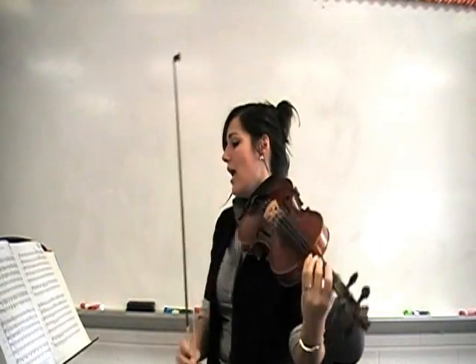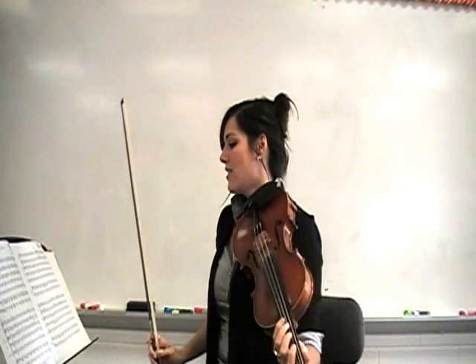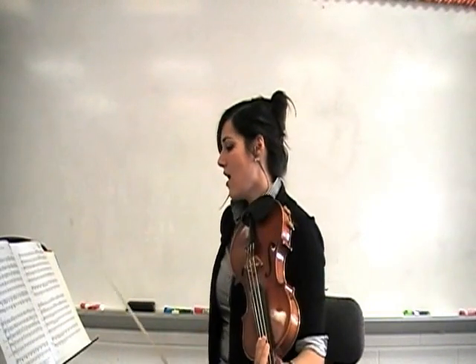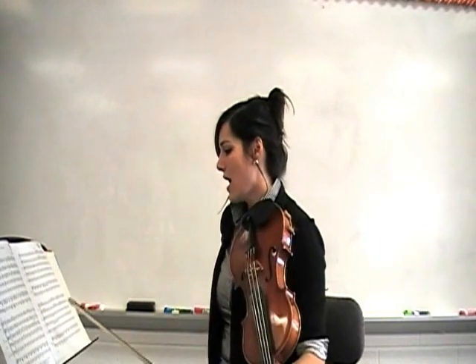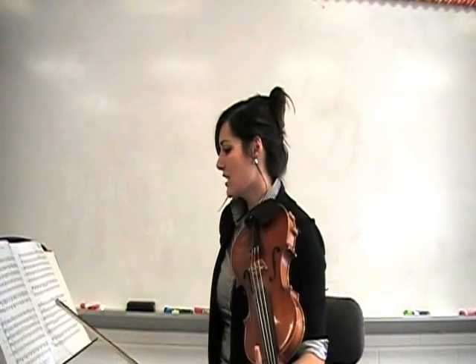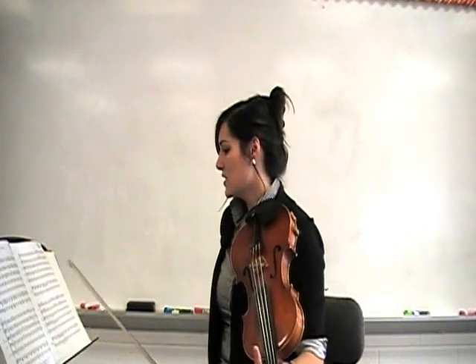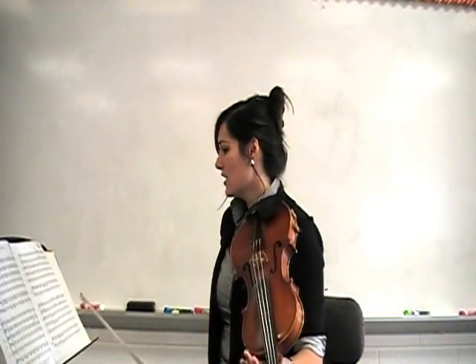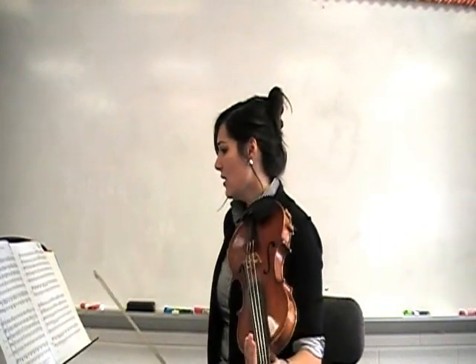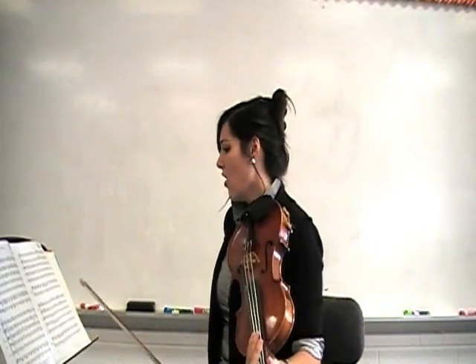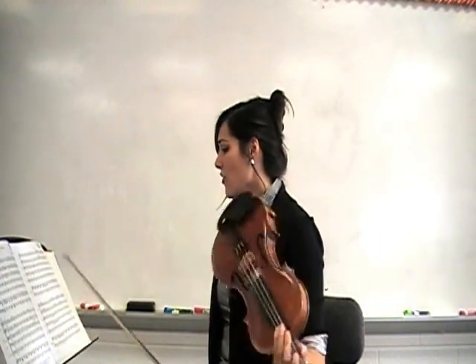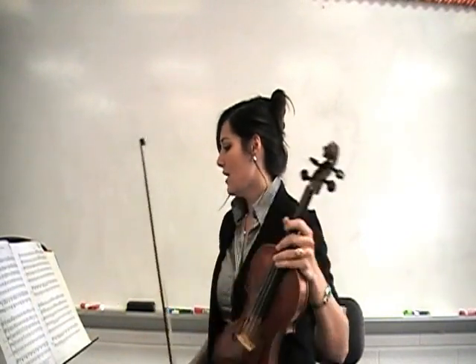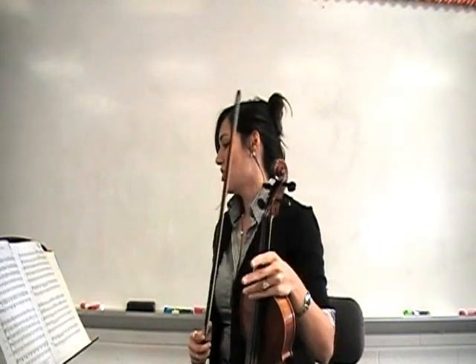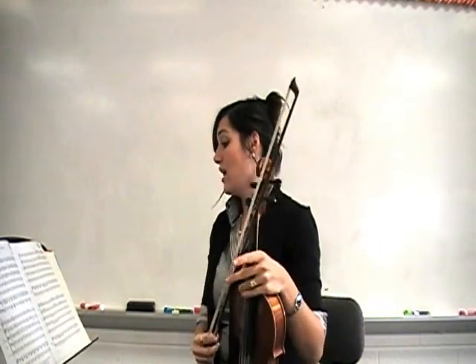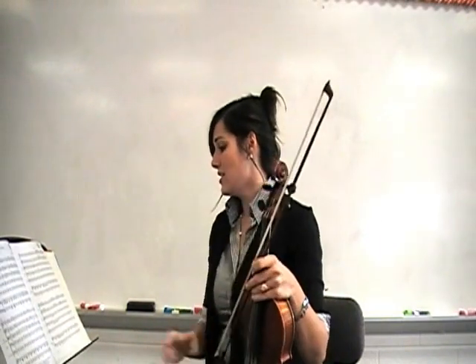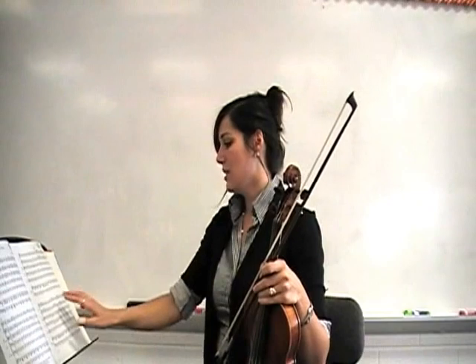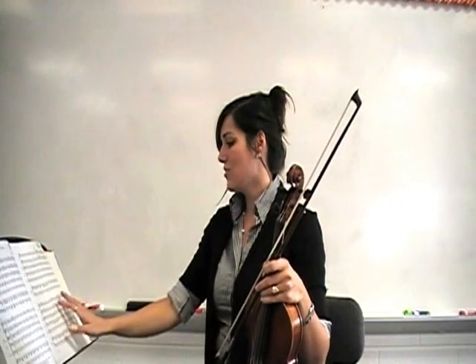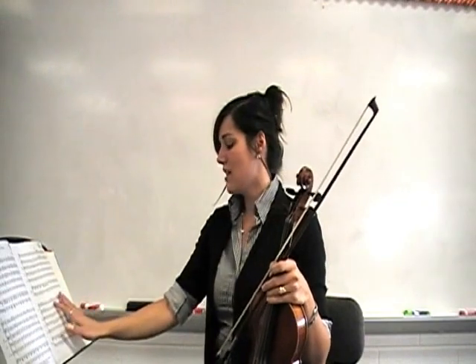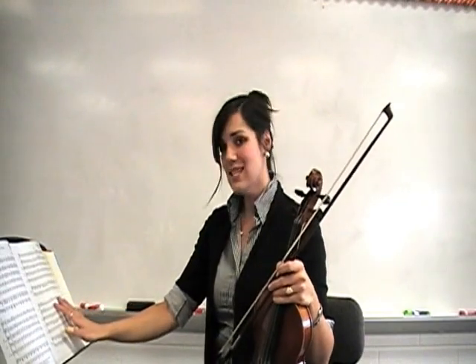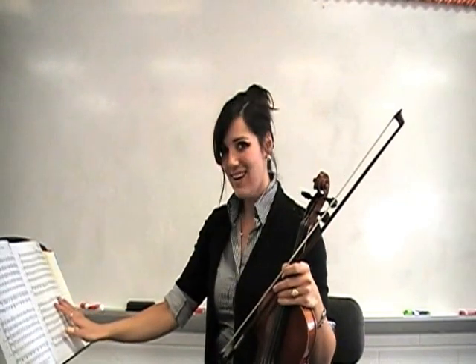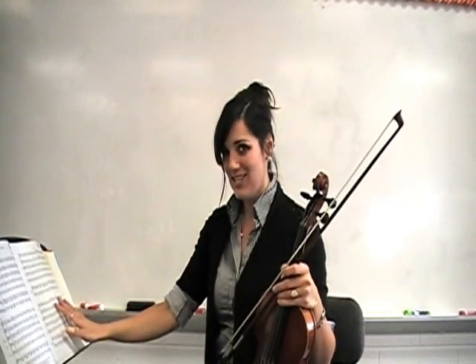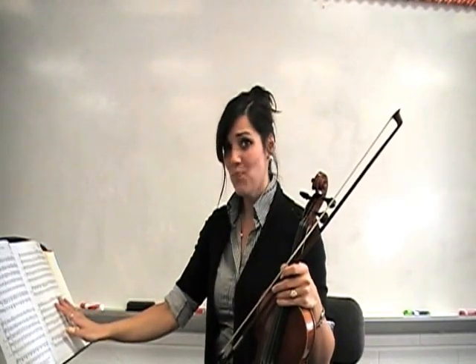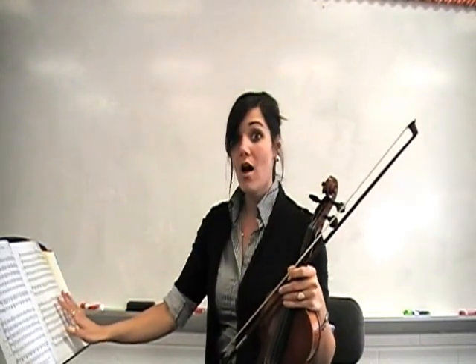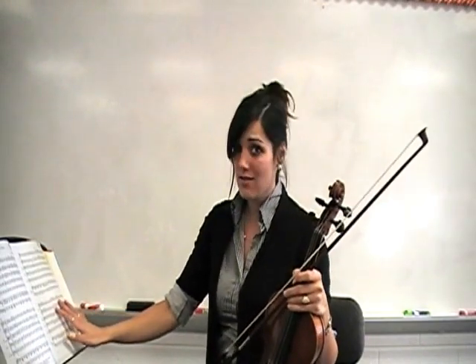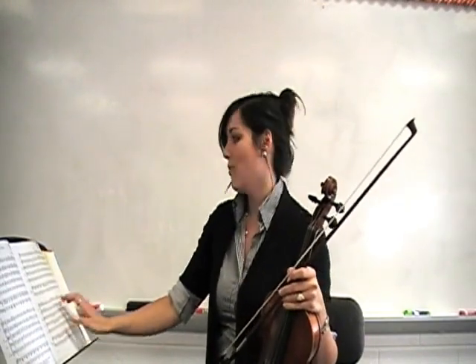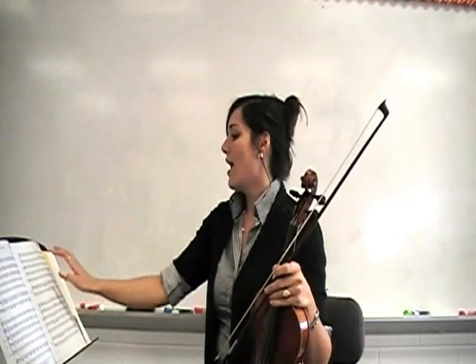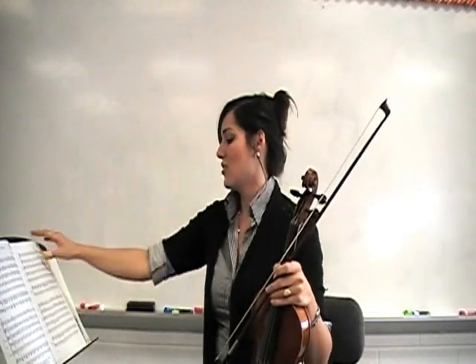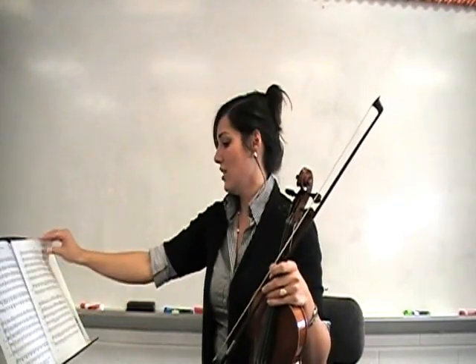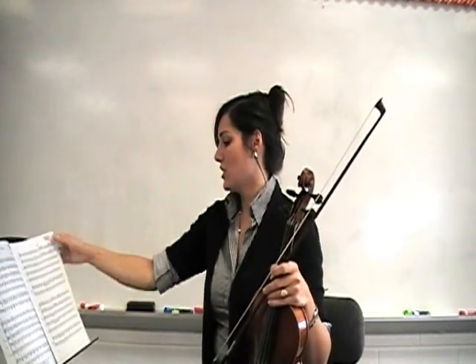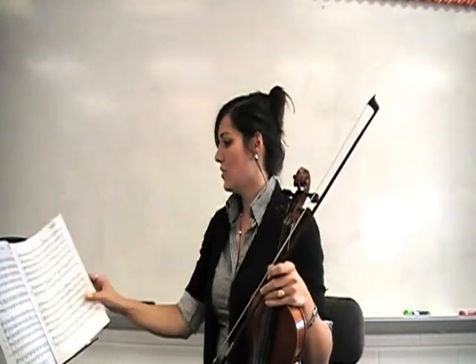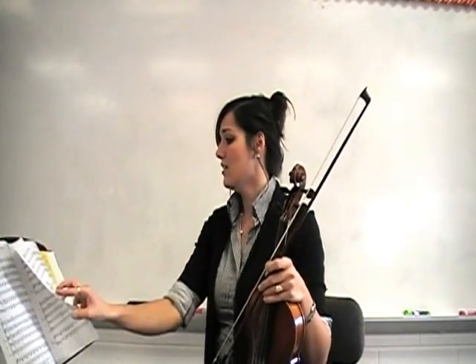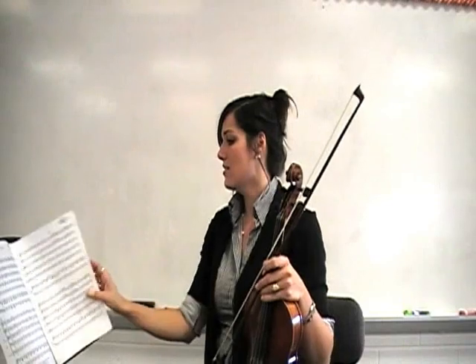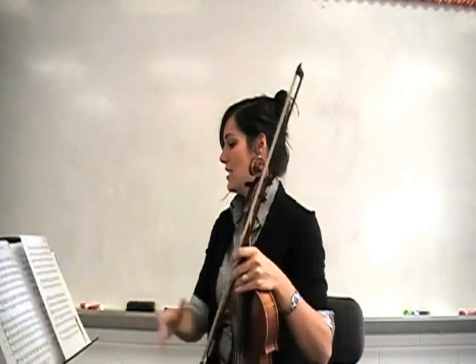I'd like to skip all the way to measure 19 because notice 17 and 18 are the same as 13 and 14. So here's 19.